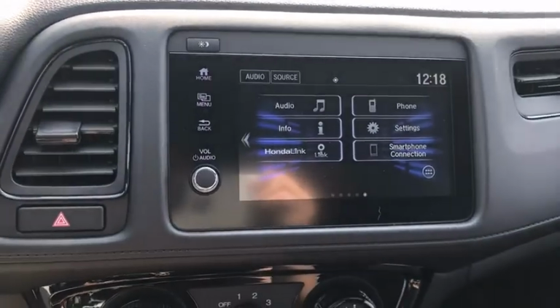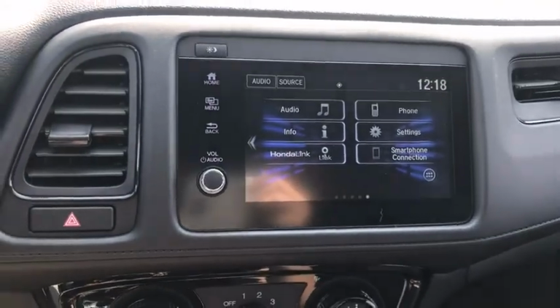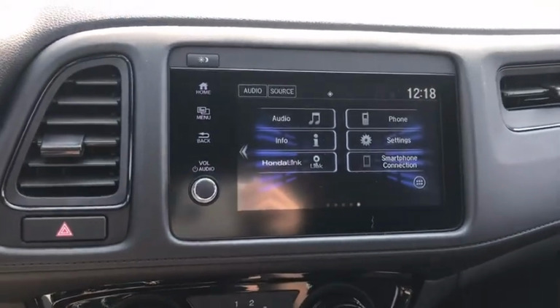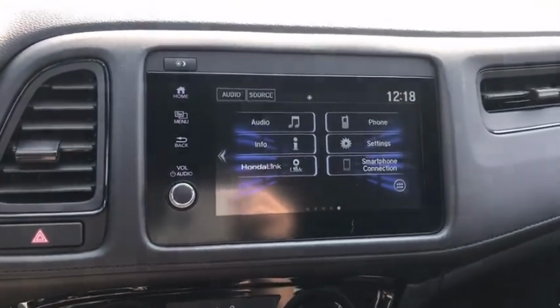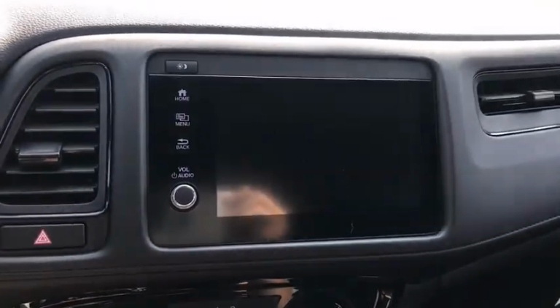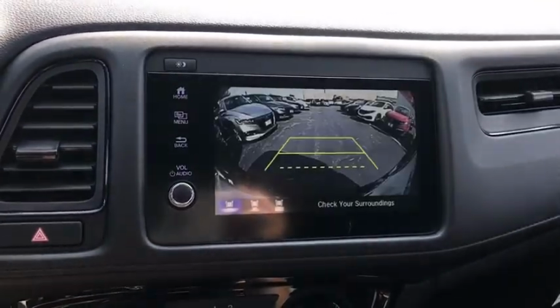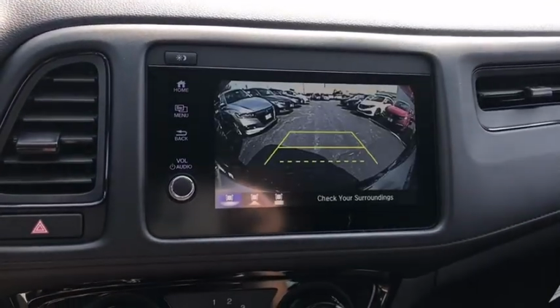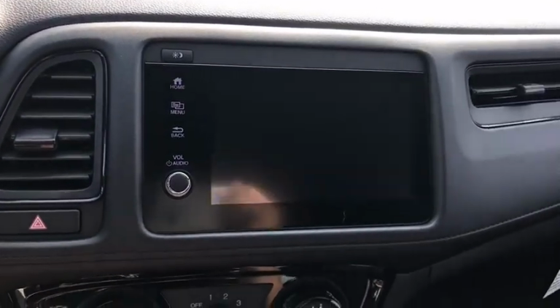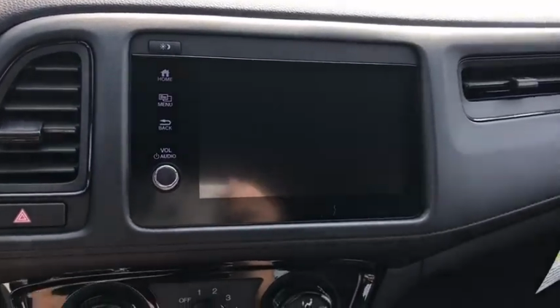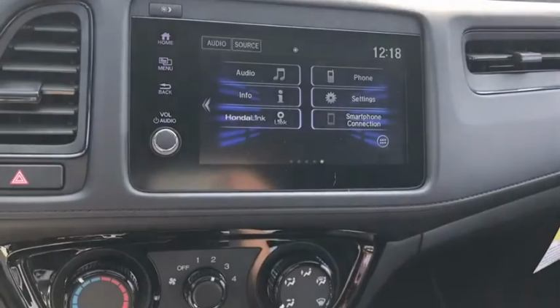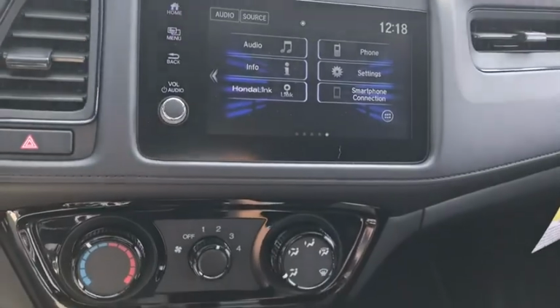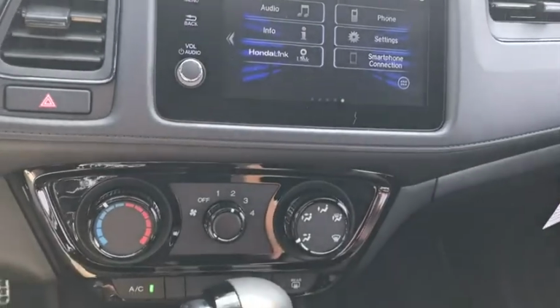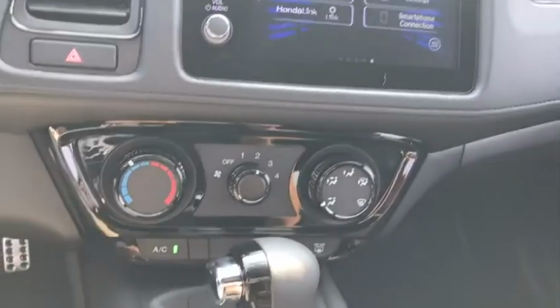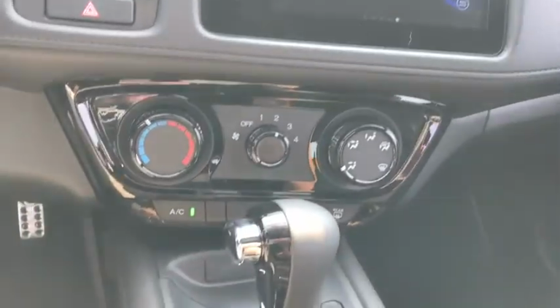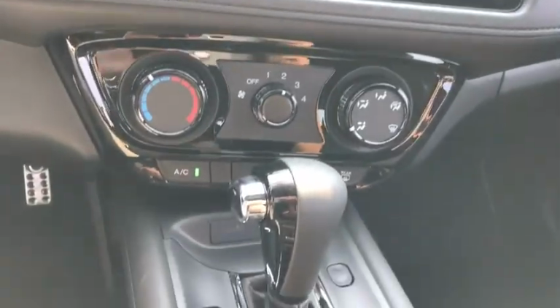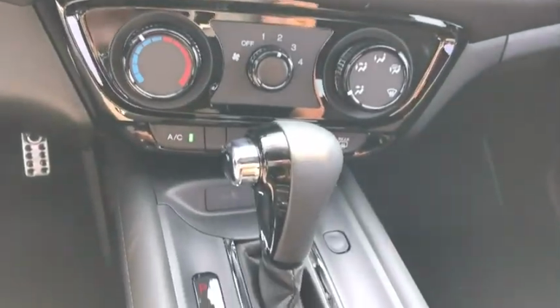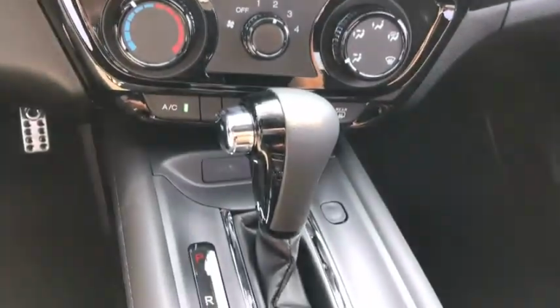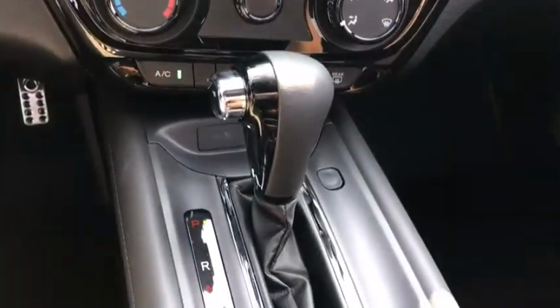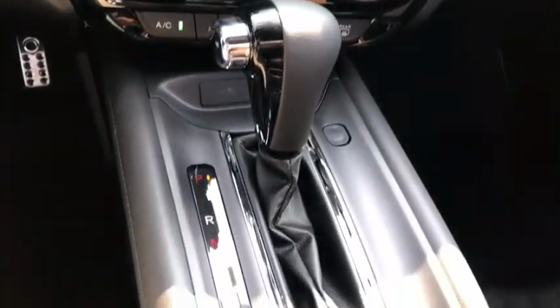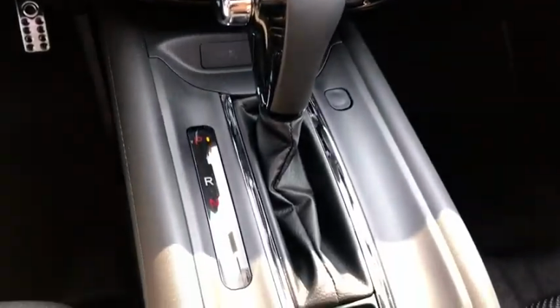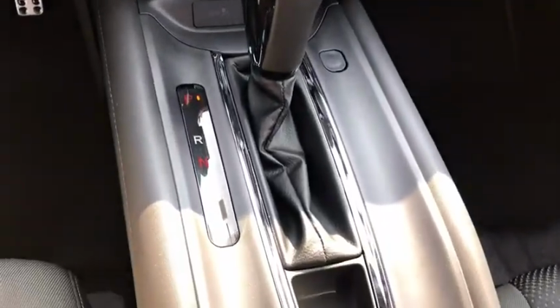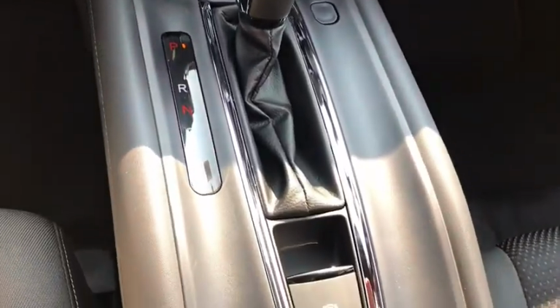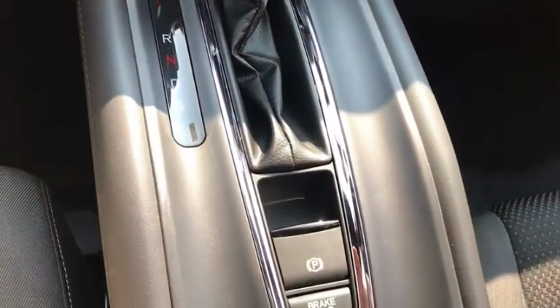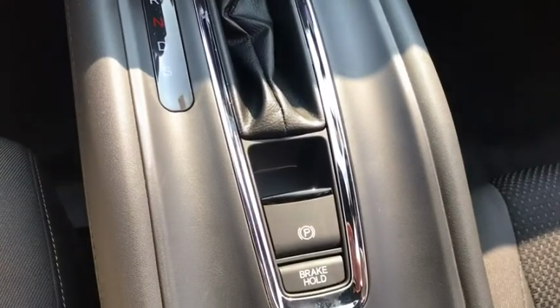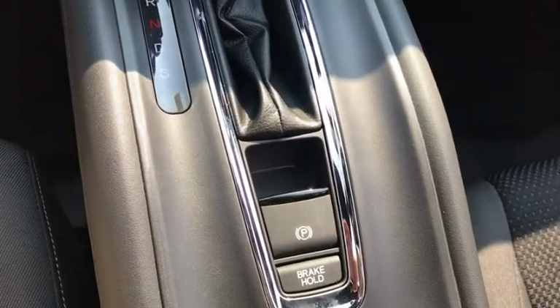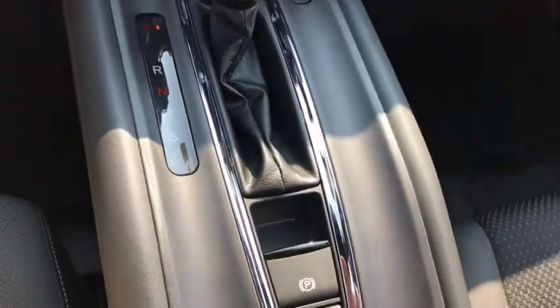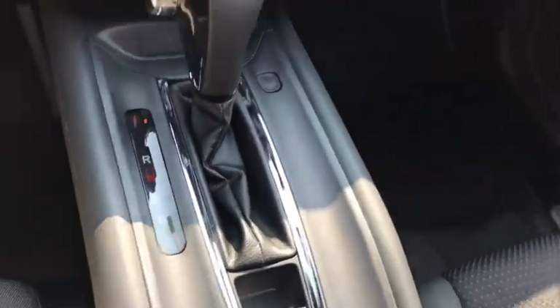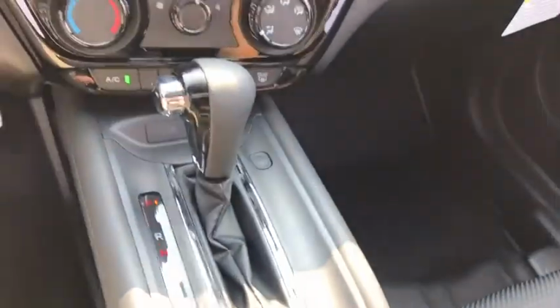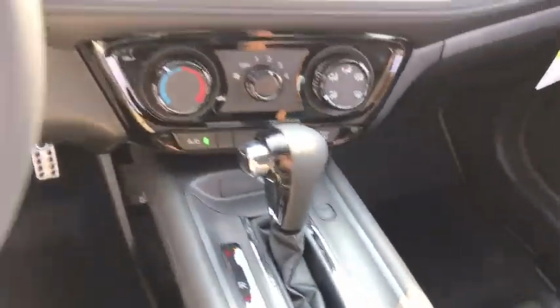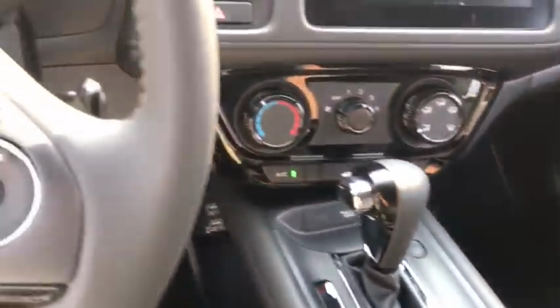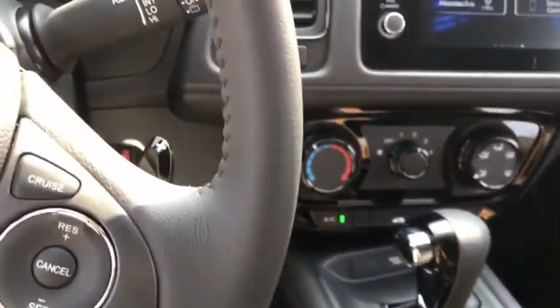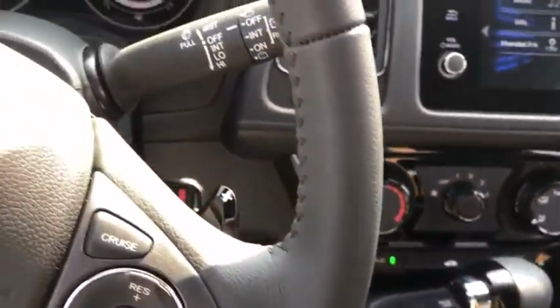Bluetooth, adjustable steering wheel, power steering, aluminum wheels, floor mats, four-wheel disc brakes, cruise control, rear defrost, AM-FM stereo radio, fog lamps, MP3 player.